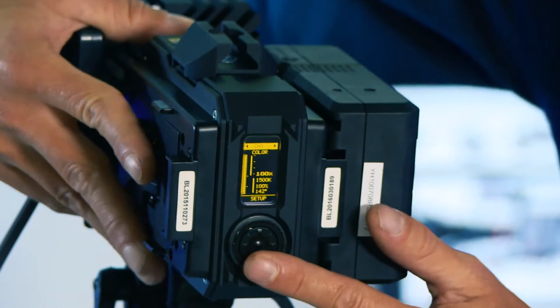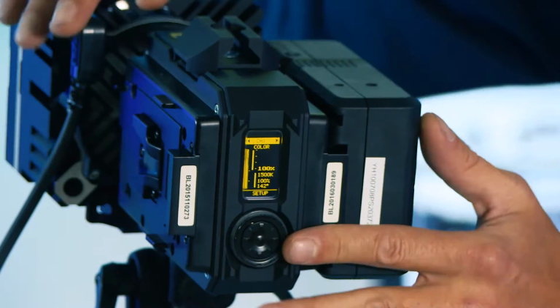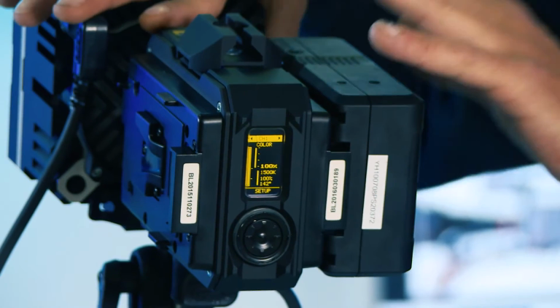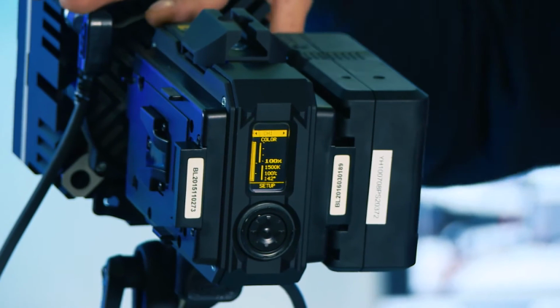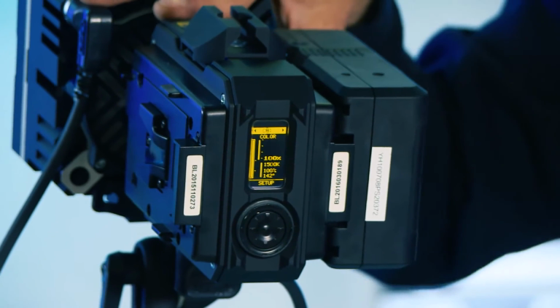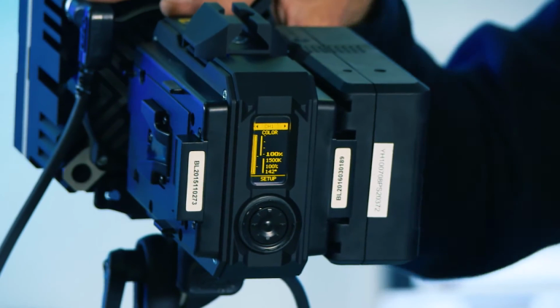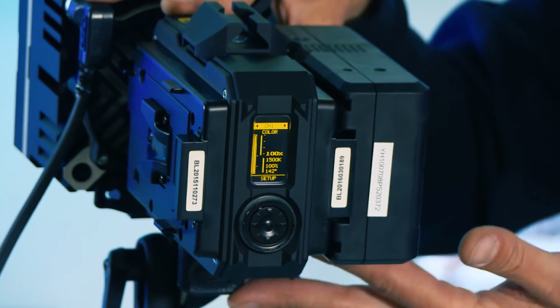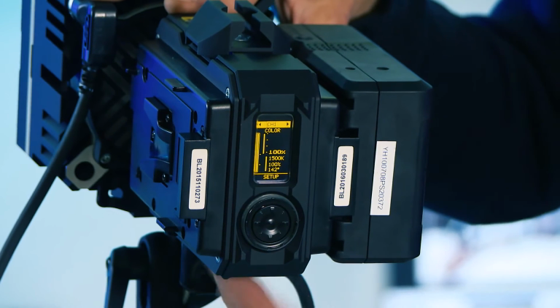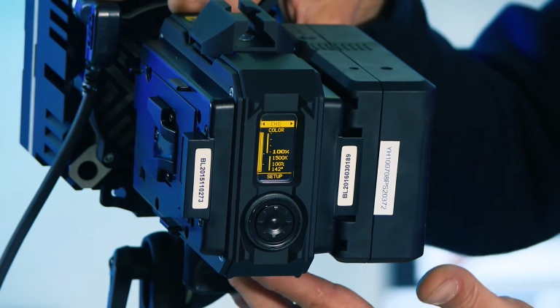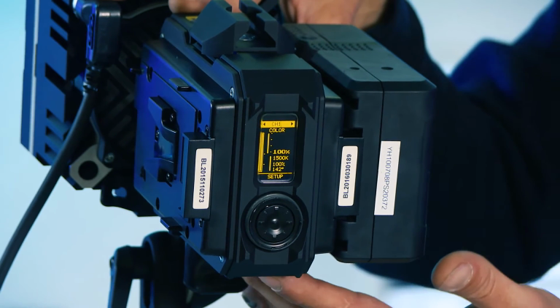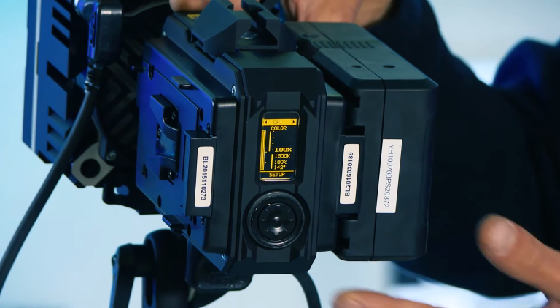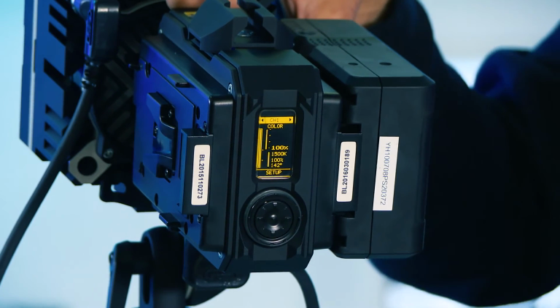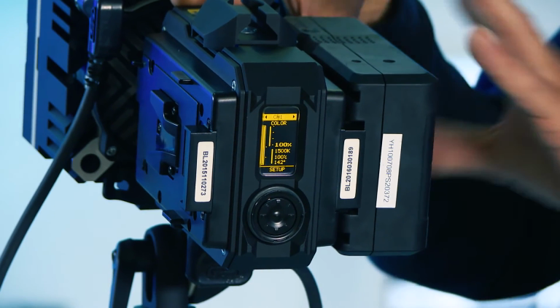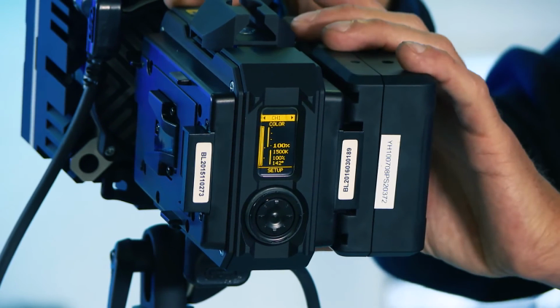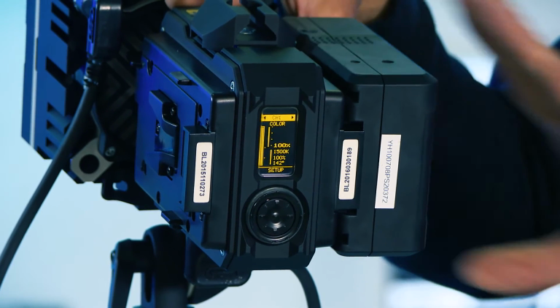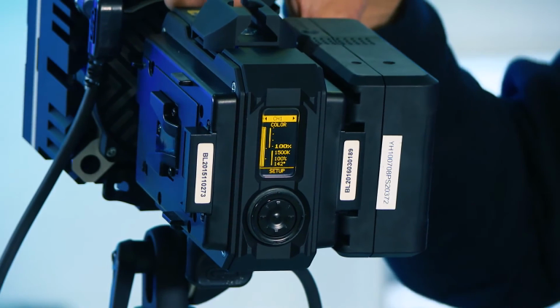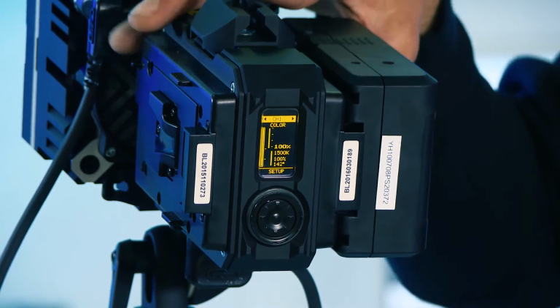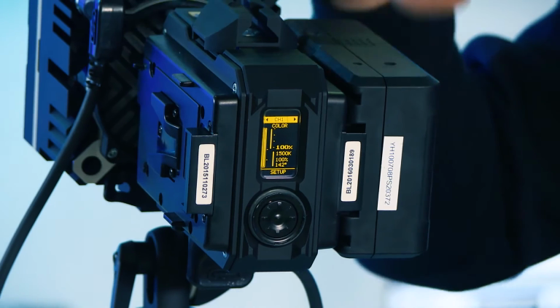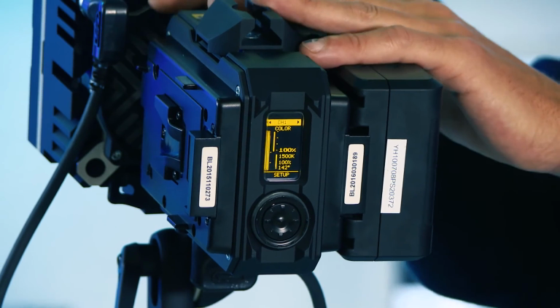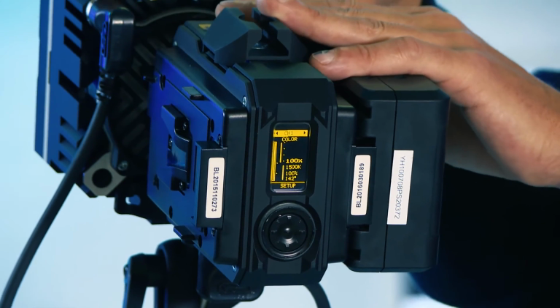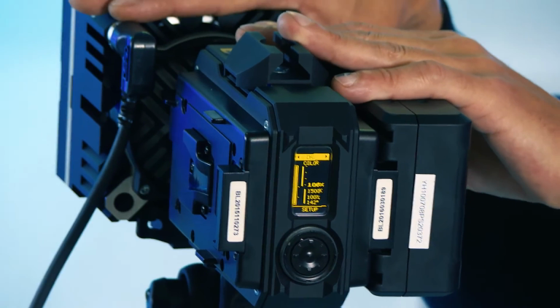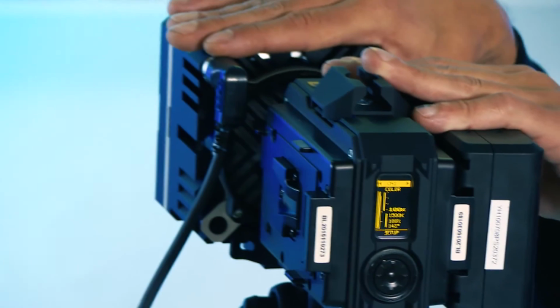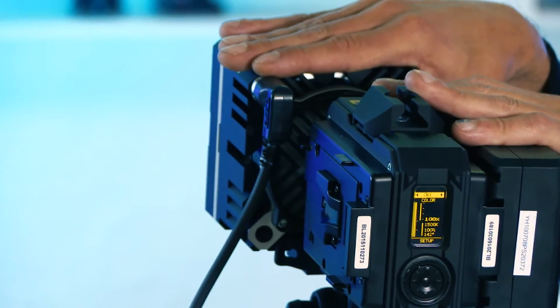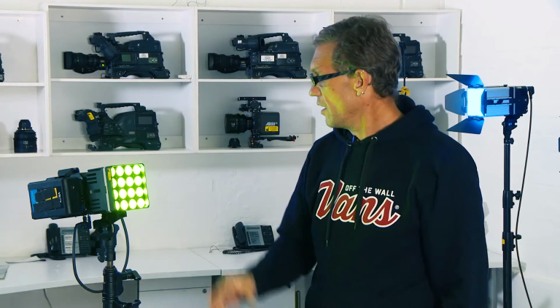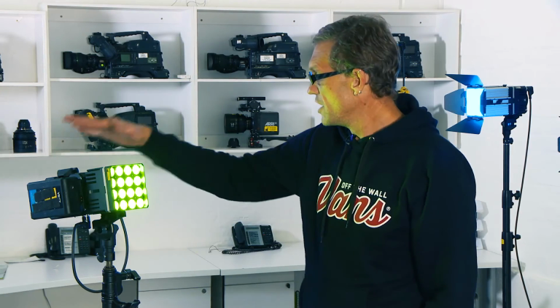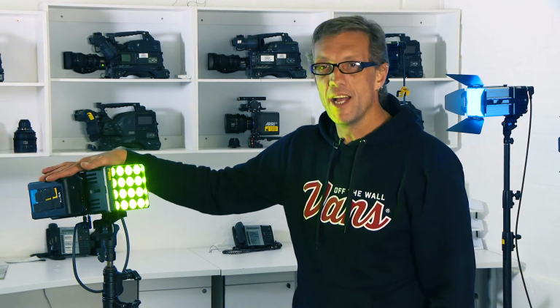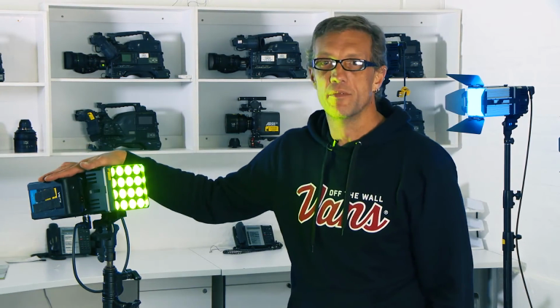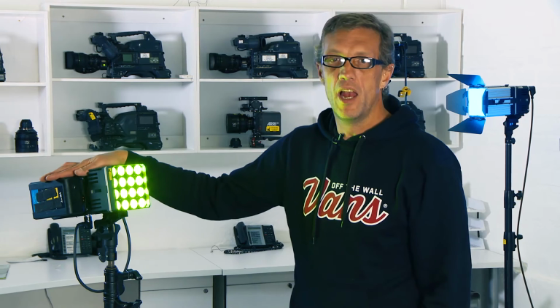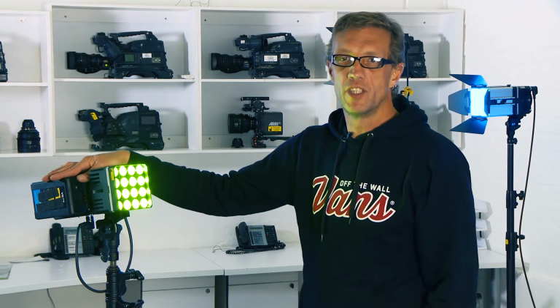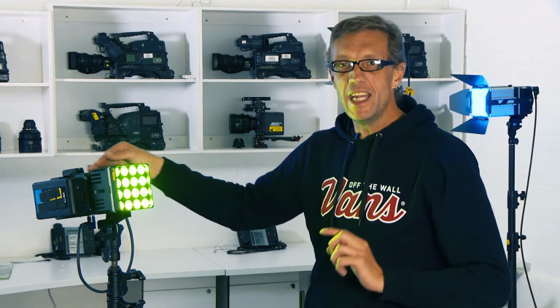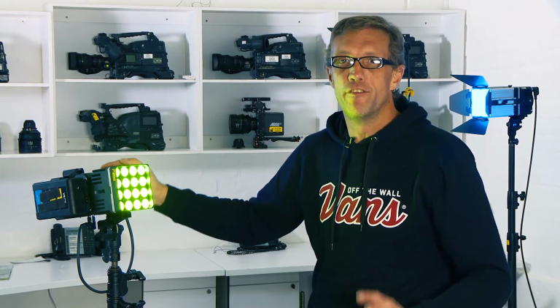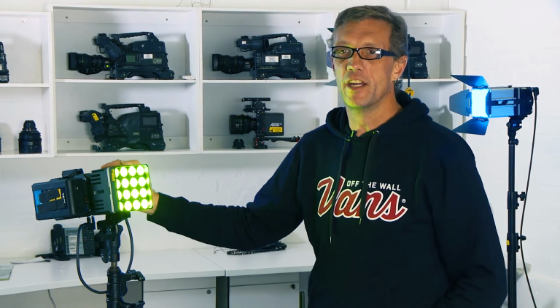Via DMX, it has DMX in and outputs underneath the light, and if you connect this to a router system you can then control it via Wi-Fi as well. The DS1 lighting system allows any filmmaker to use a Digital Sputnik lighting system regardless of budget.